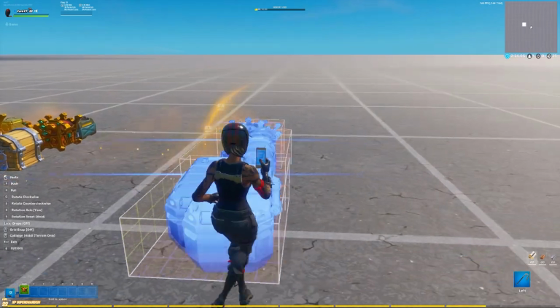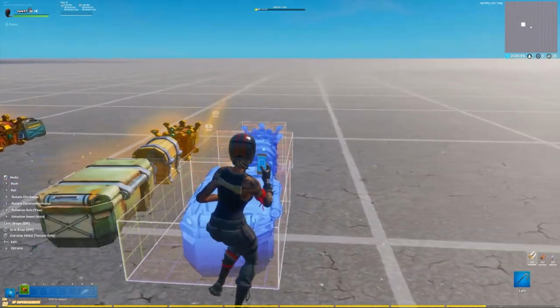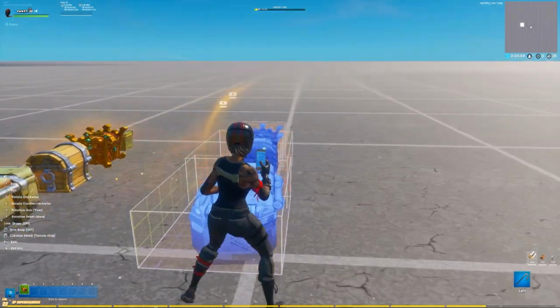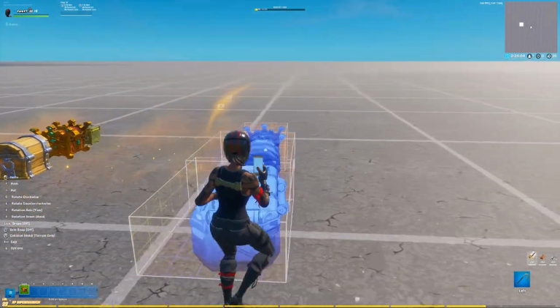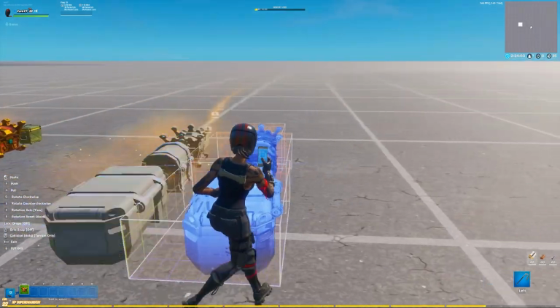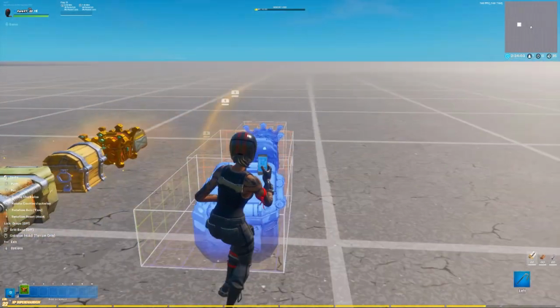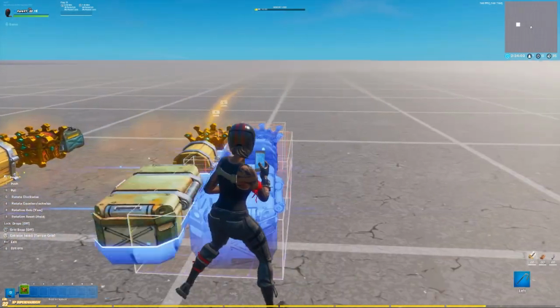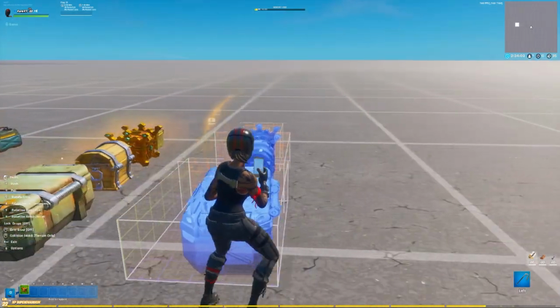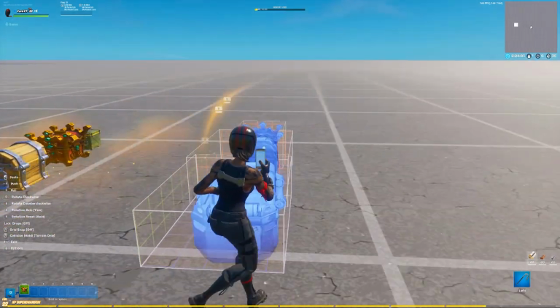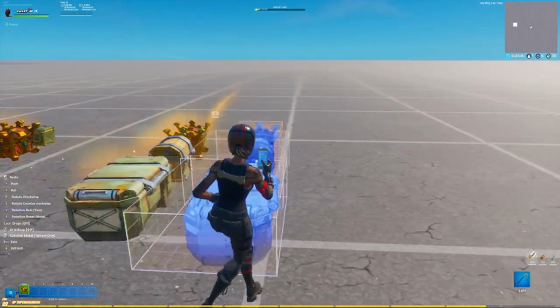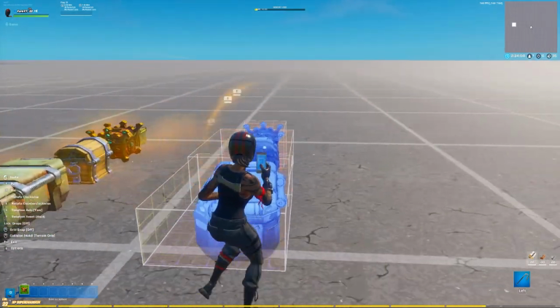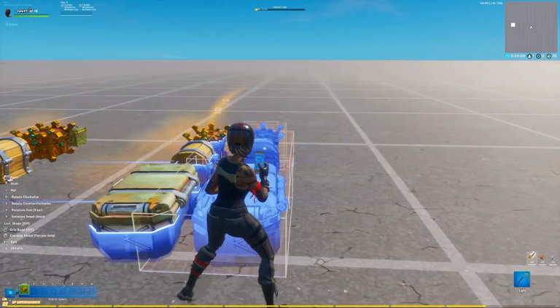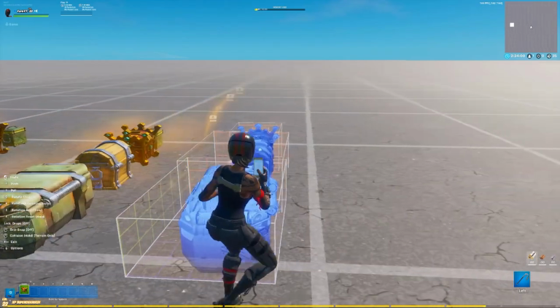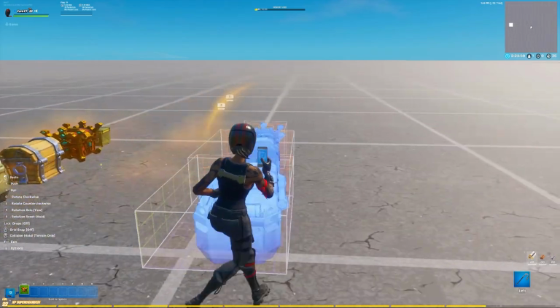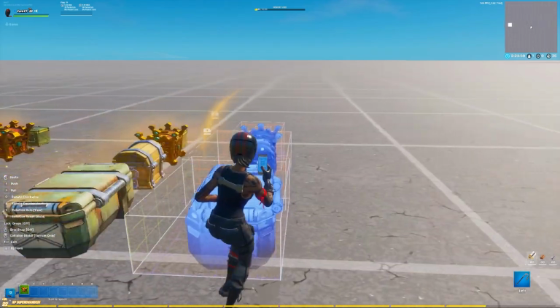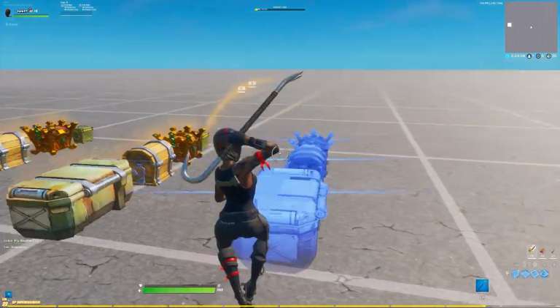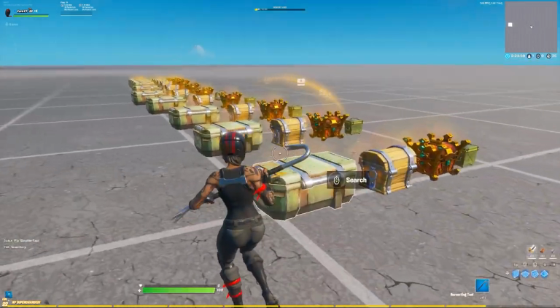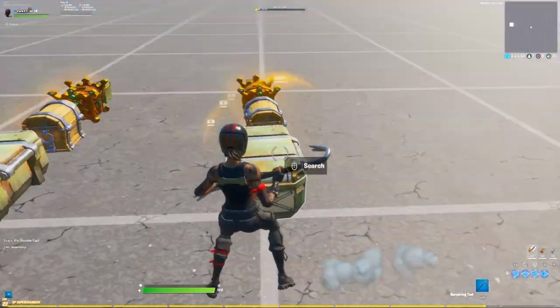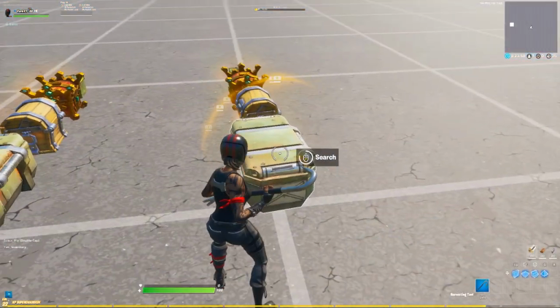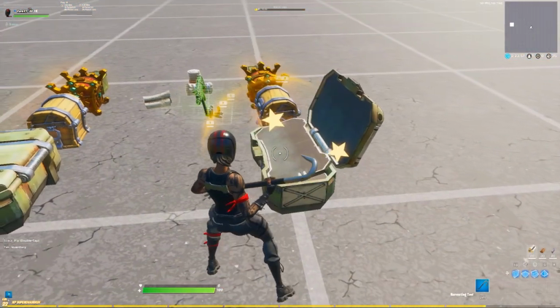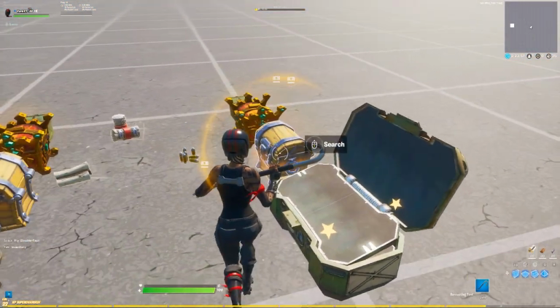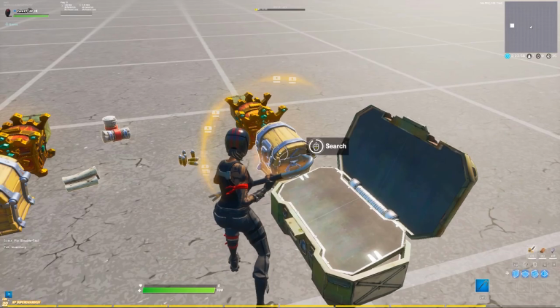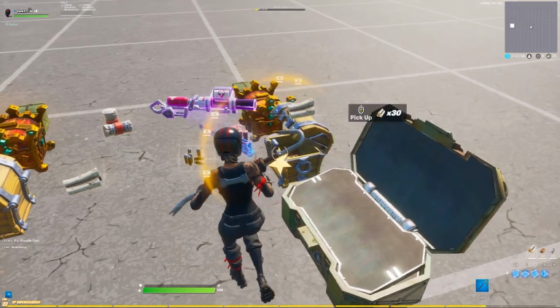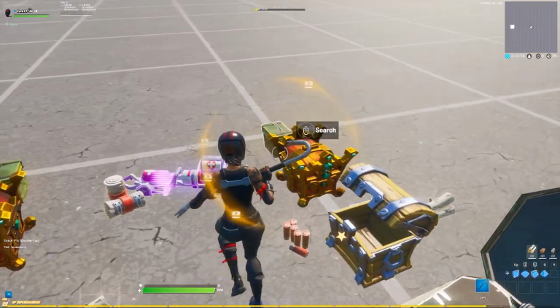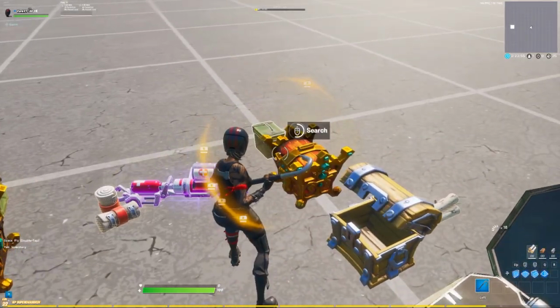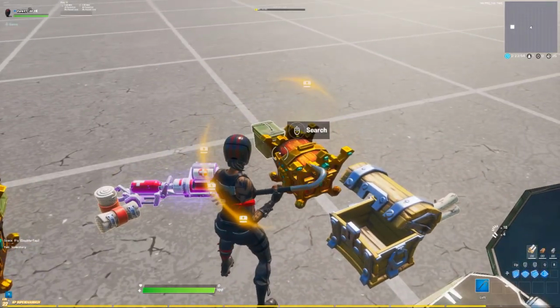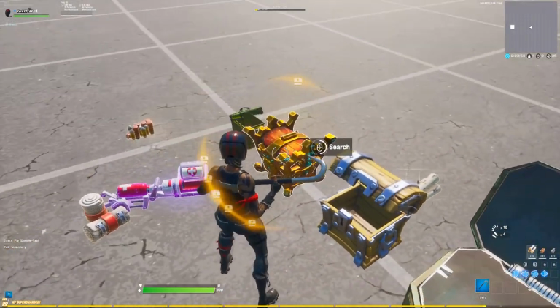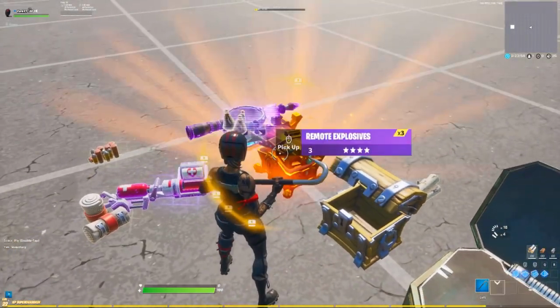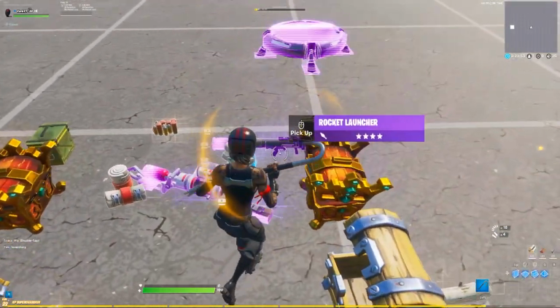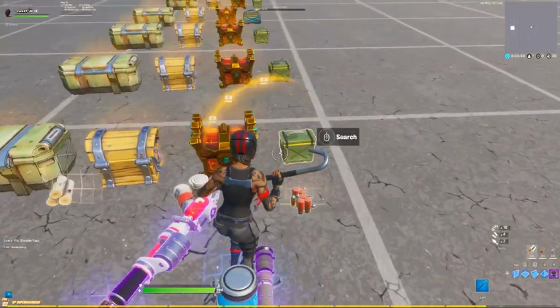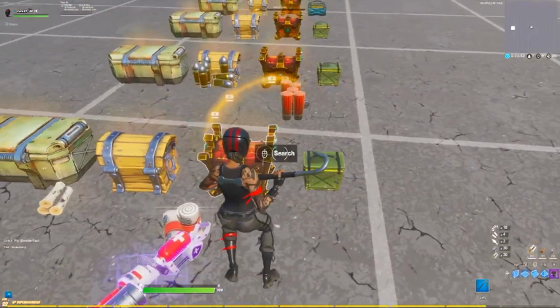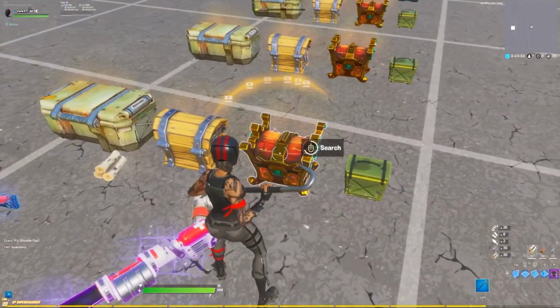Now we're going to place the chest gallery down and you want to go ahead and just place this gallery down a bunch of times like you can see me doing in the video. Once you have a bunch of these chests placed down, just go through and open all of them until one of them pops out with some of the new proximity mines.